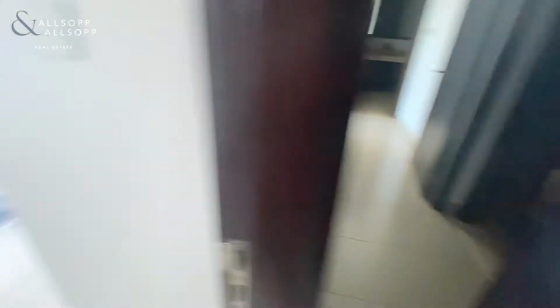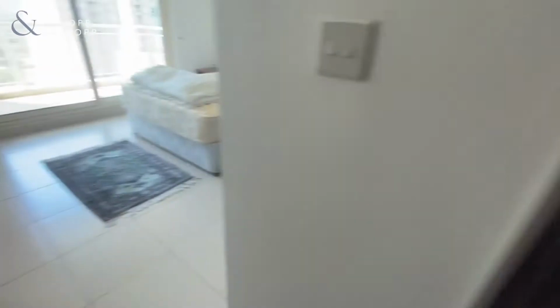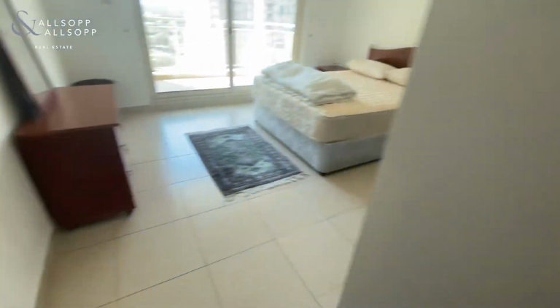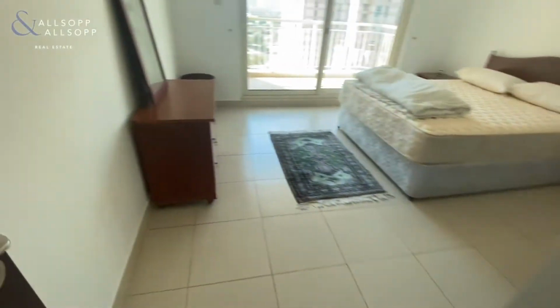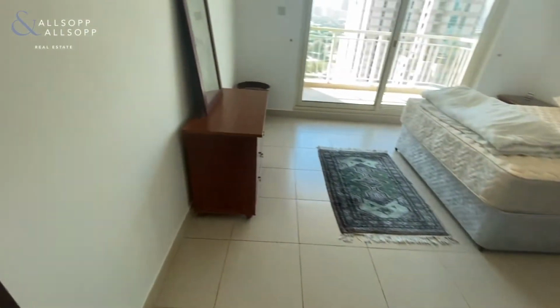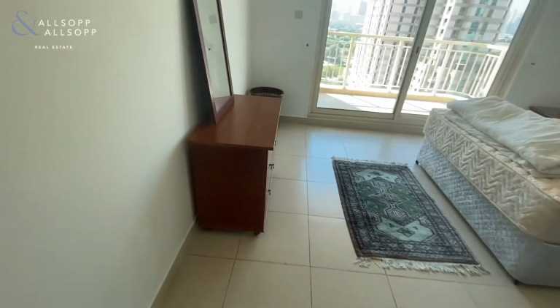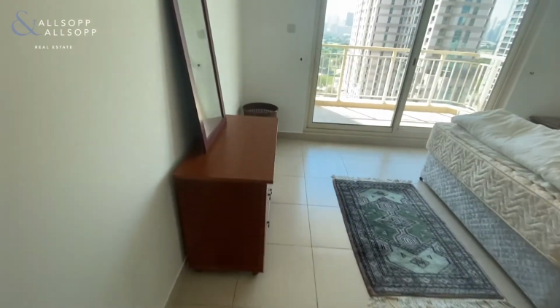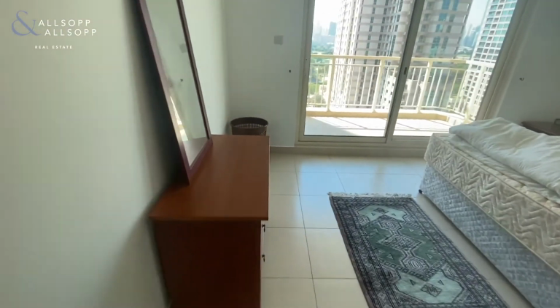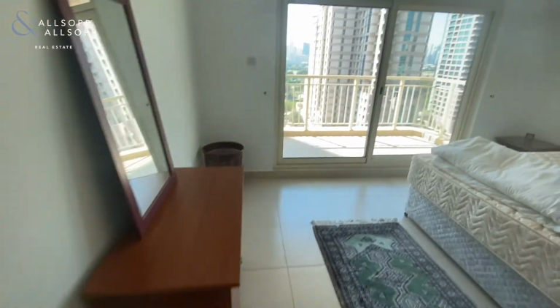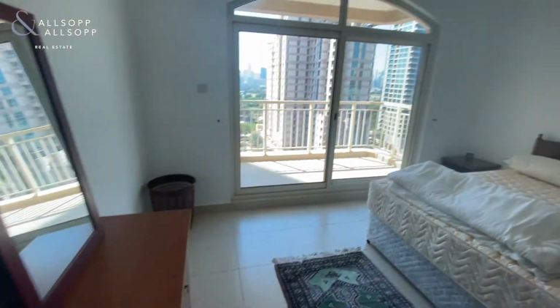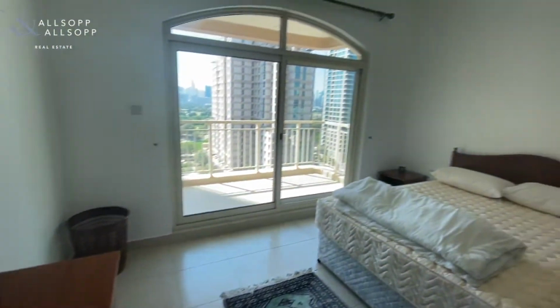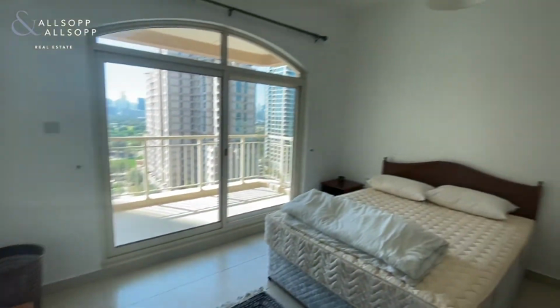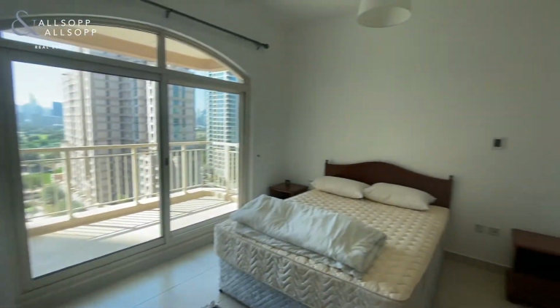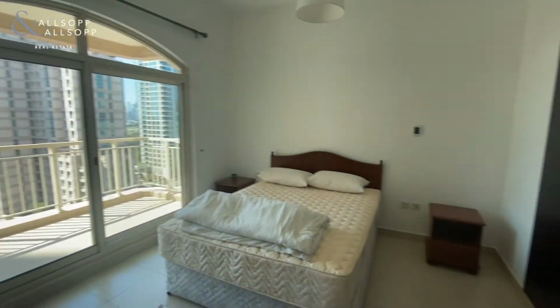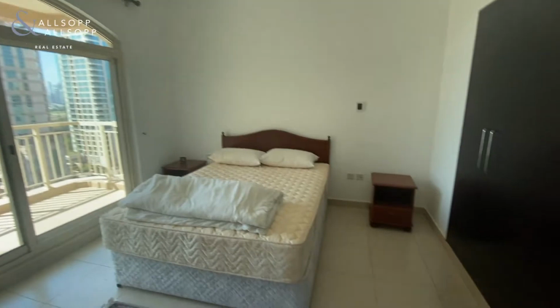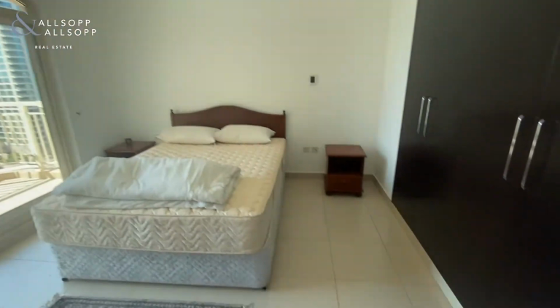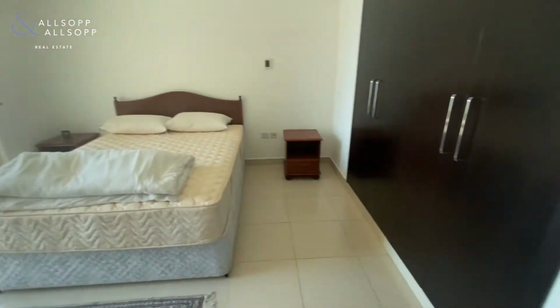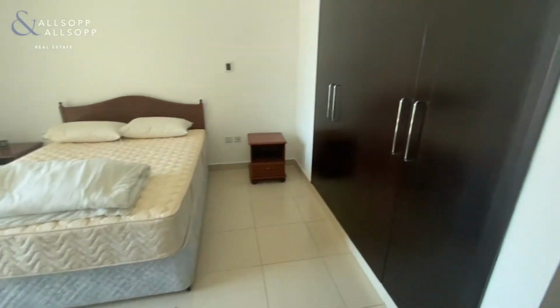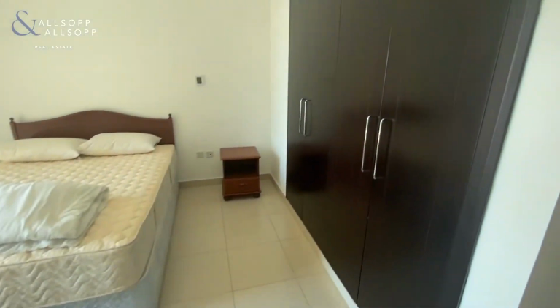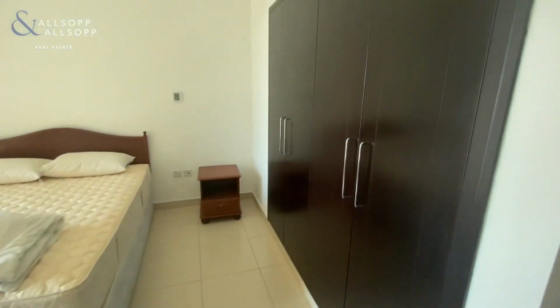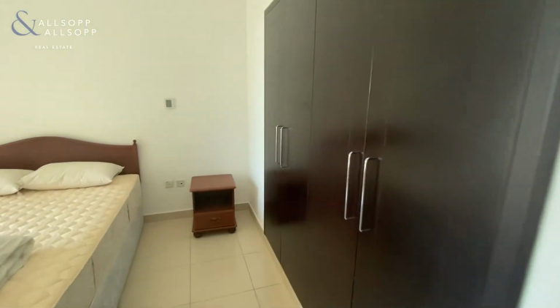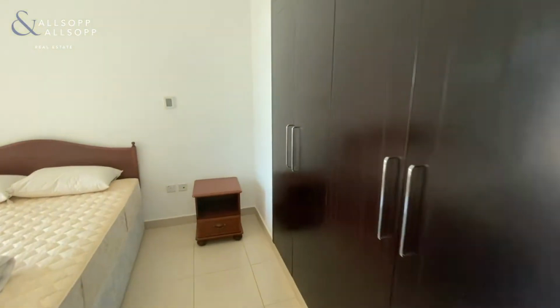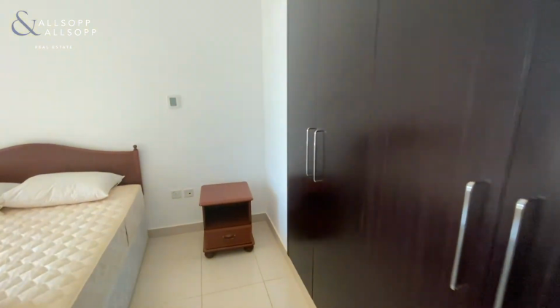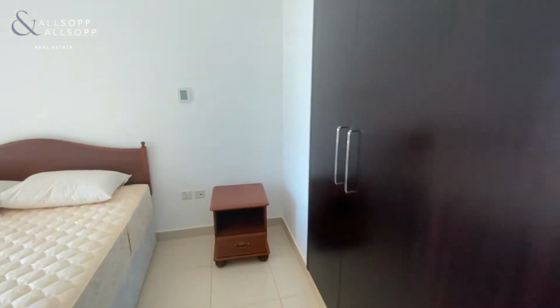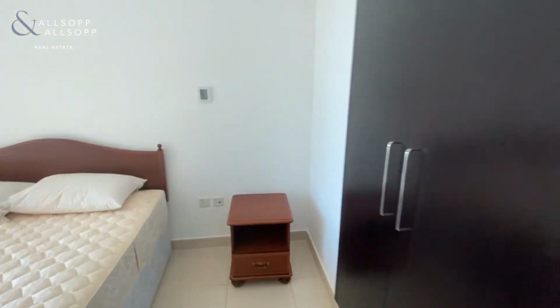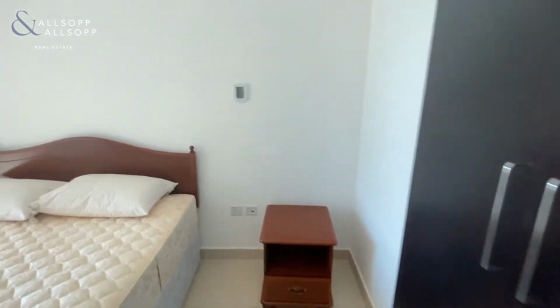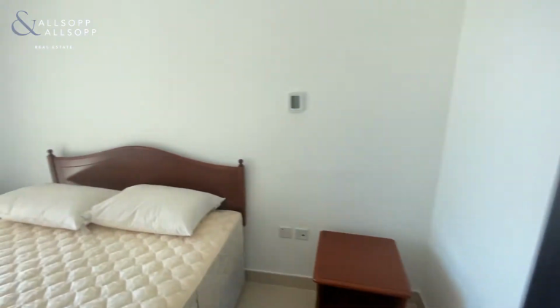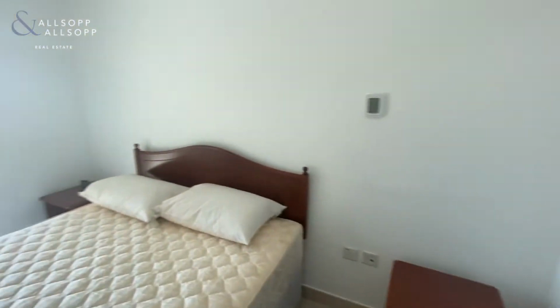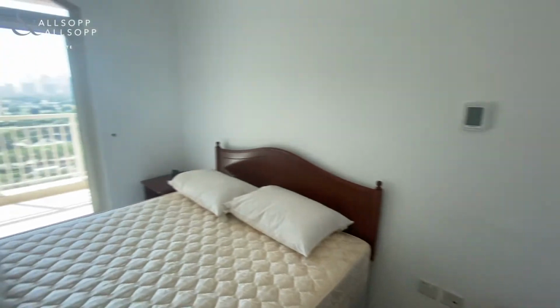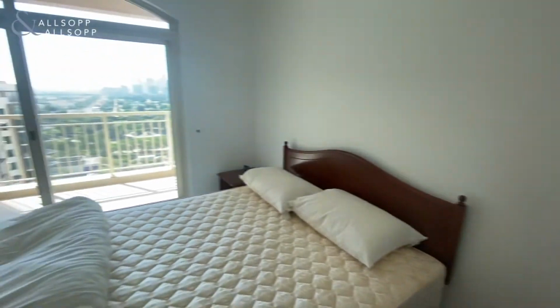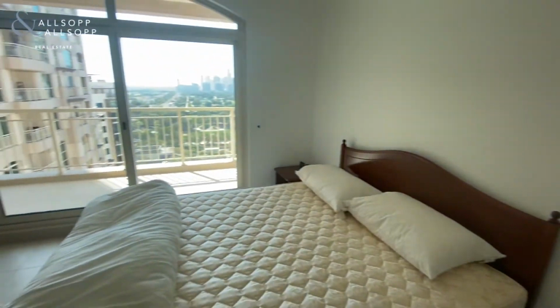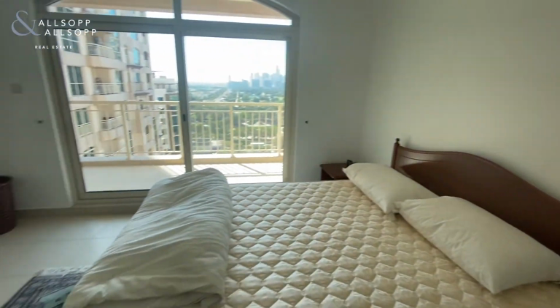Here we have the second bedroom with access onto the balcony, built-in storage, and a view of Emirates Golf Course.